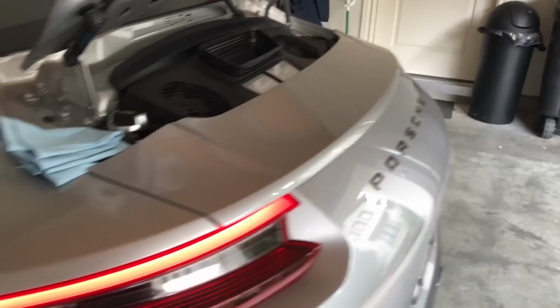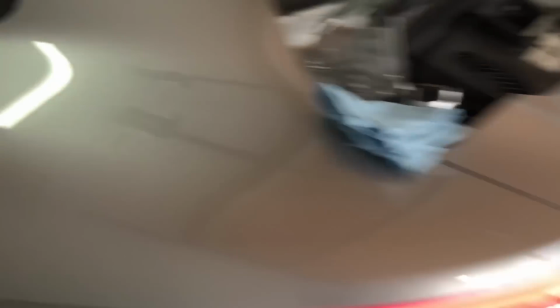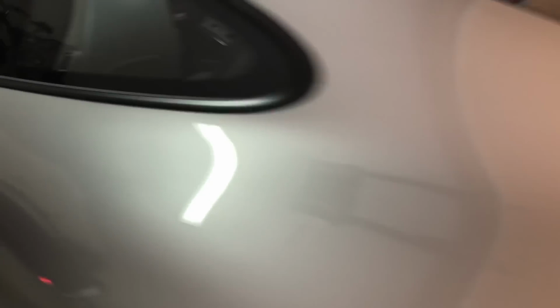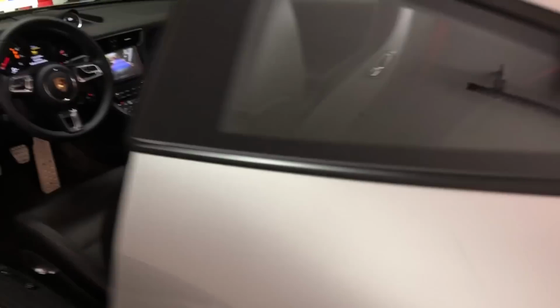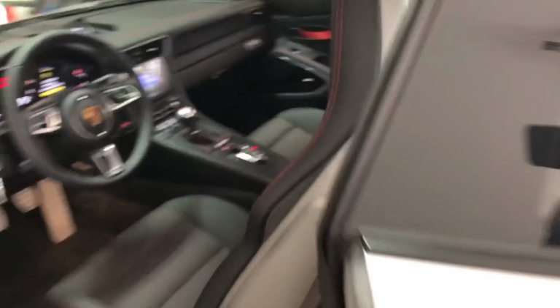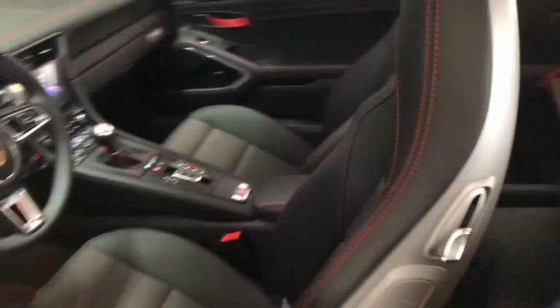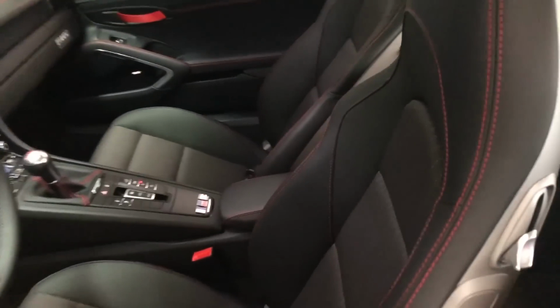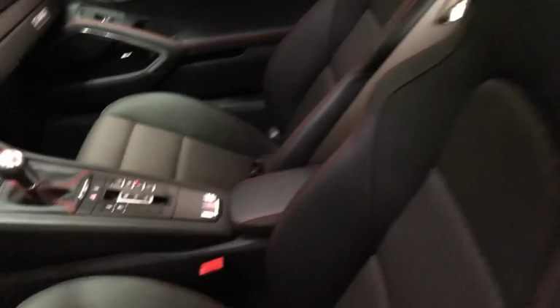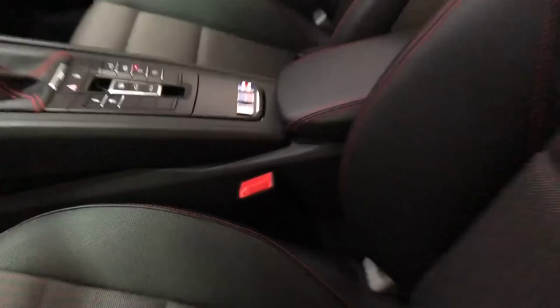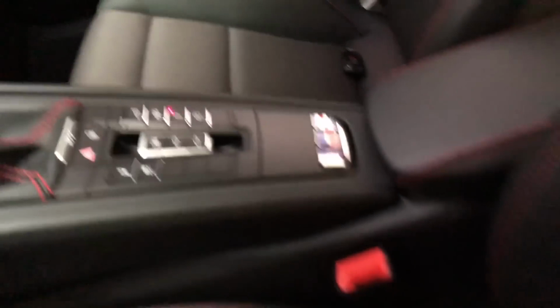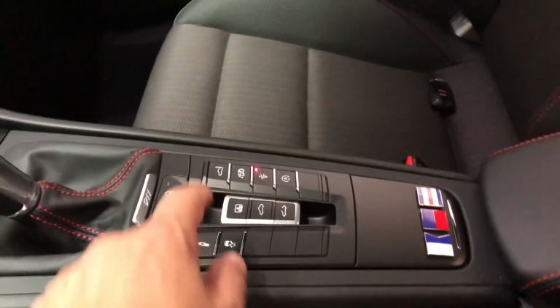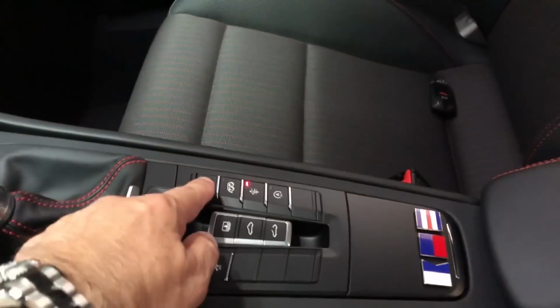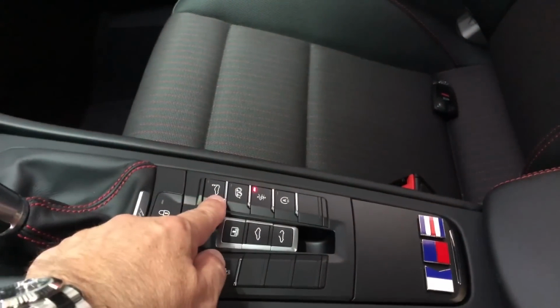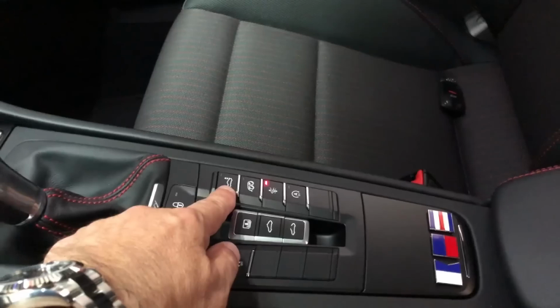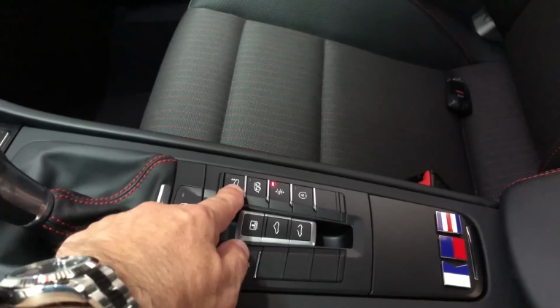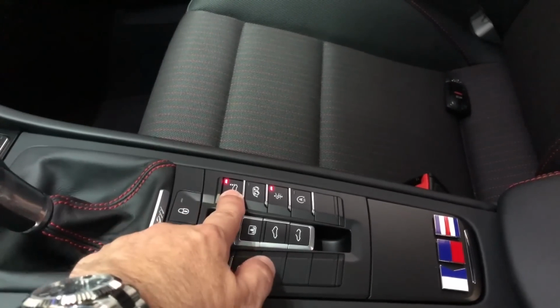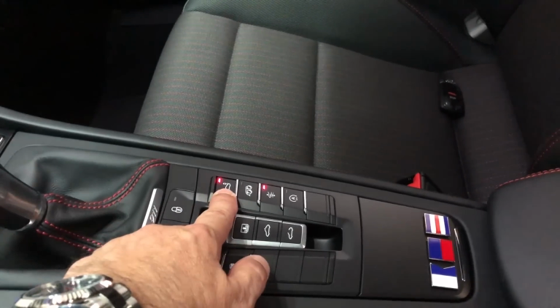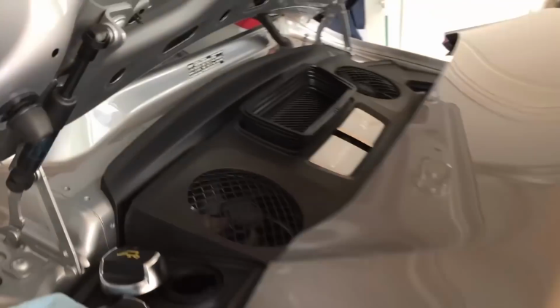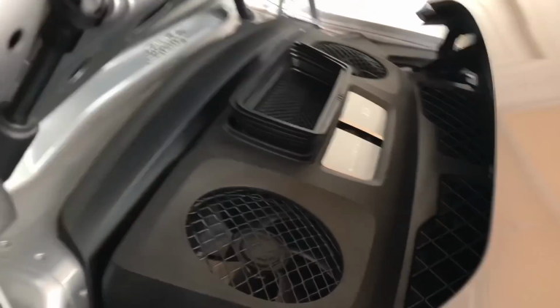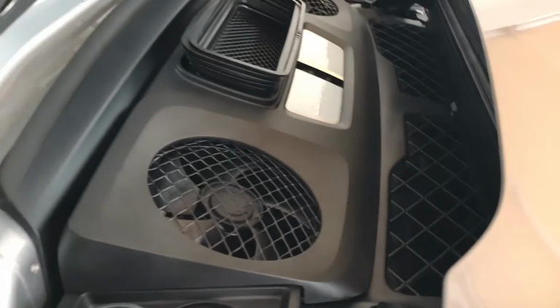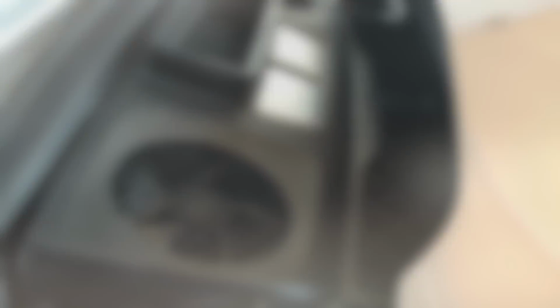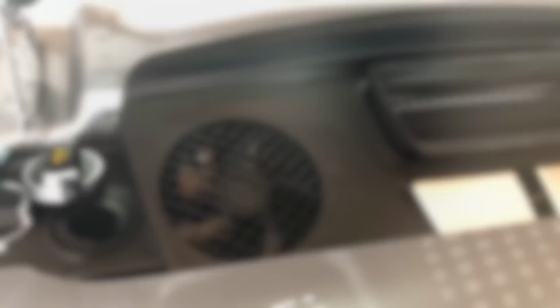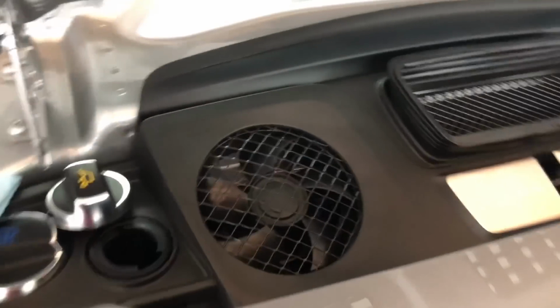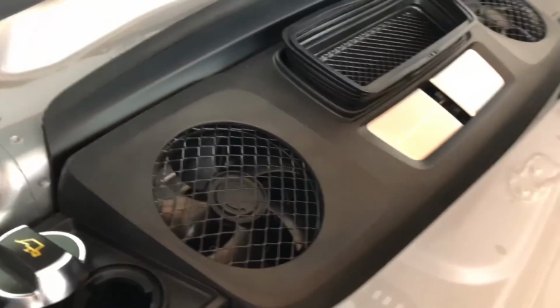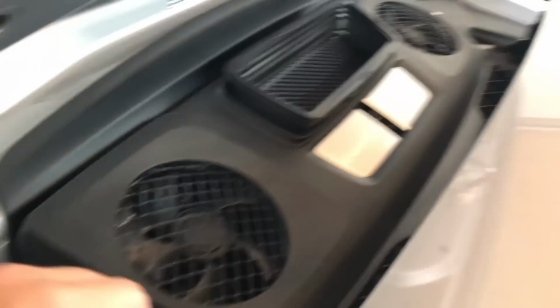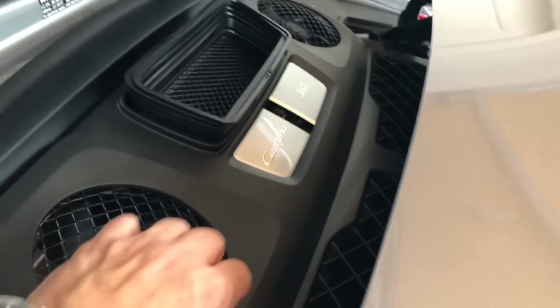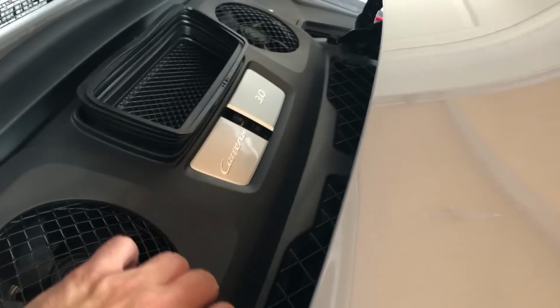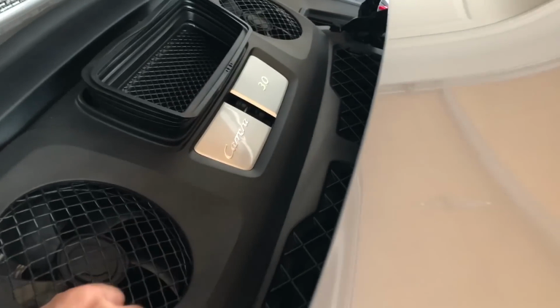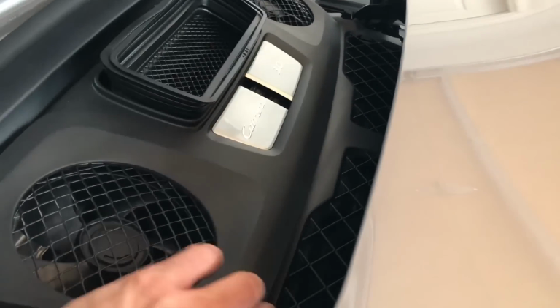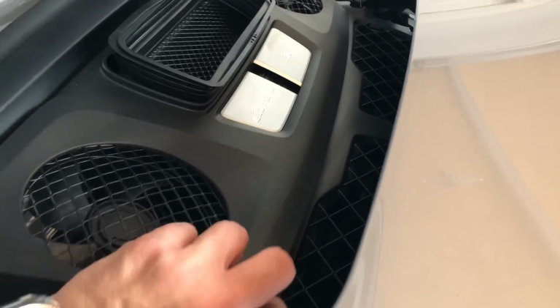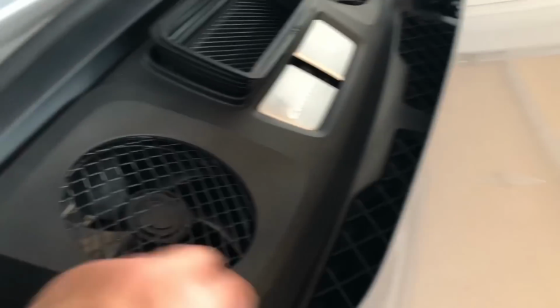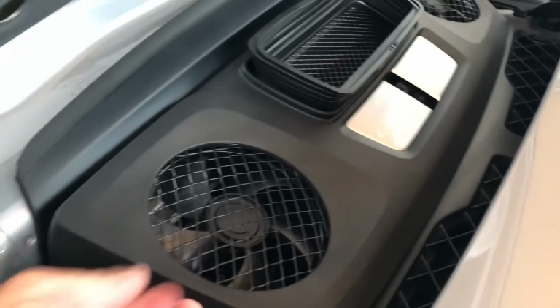Just before we remove this cover, we're going to extend the spoiler to get a little better access. You just need to press this button. Now you have much better access and we're going to start by popping up this side of the cover.